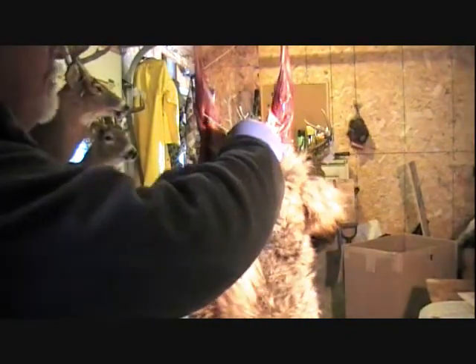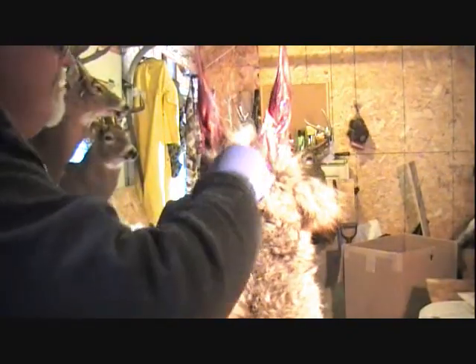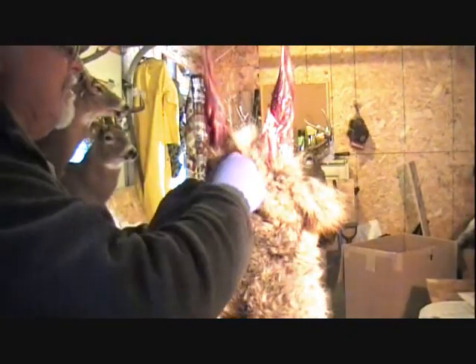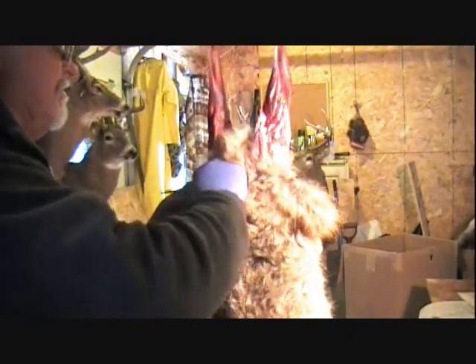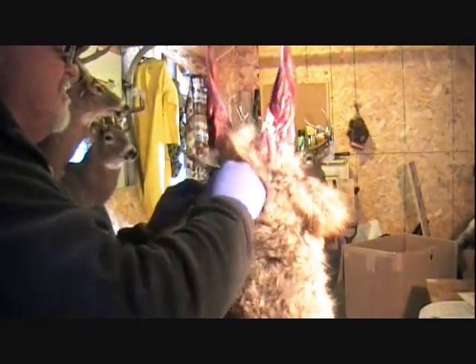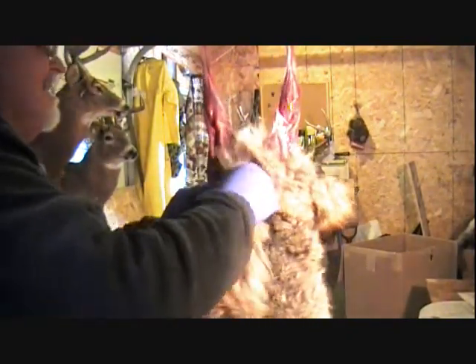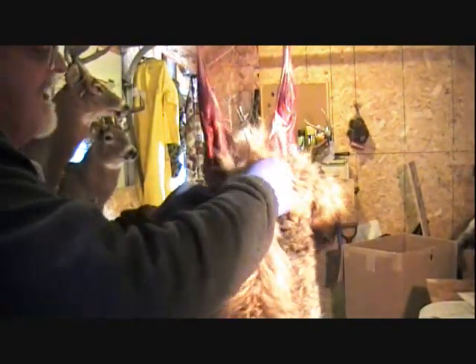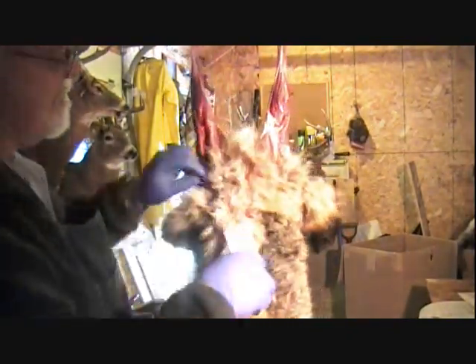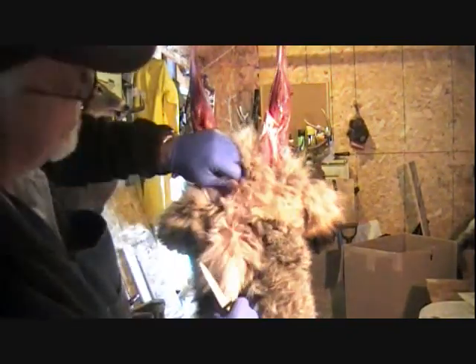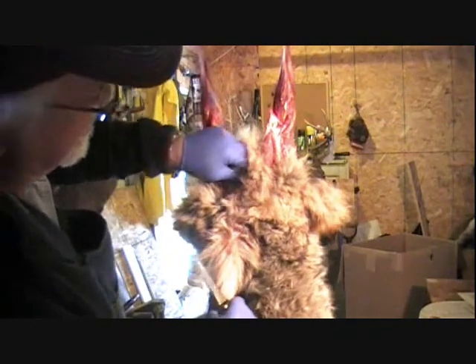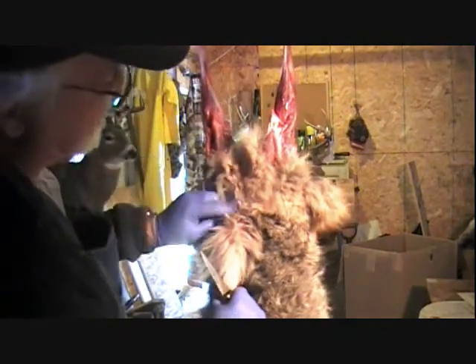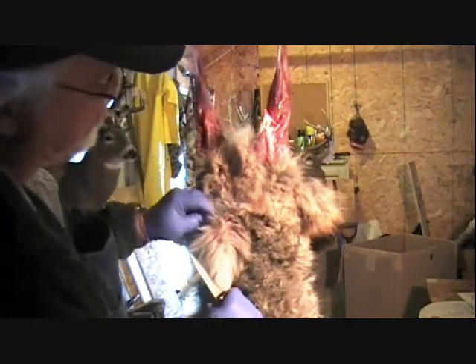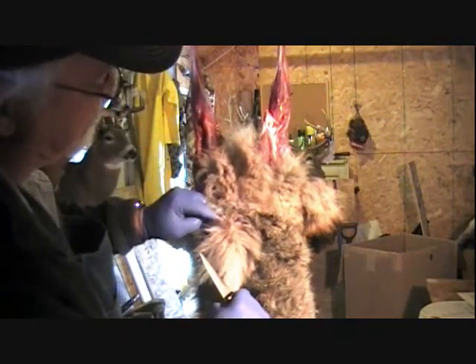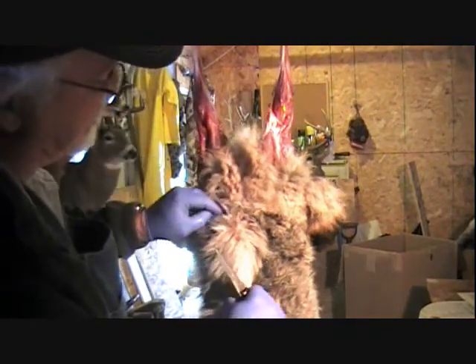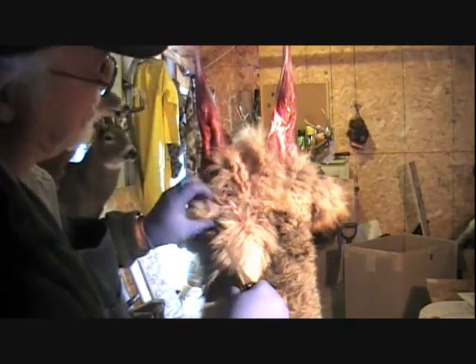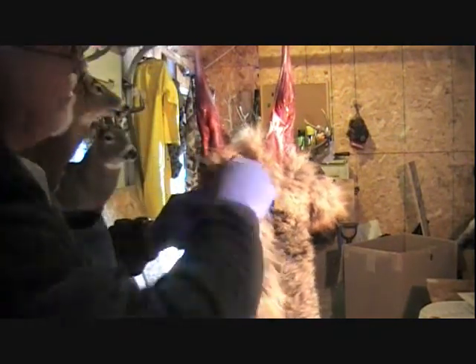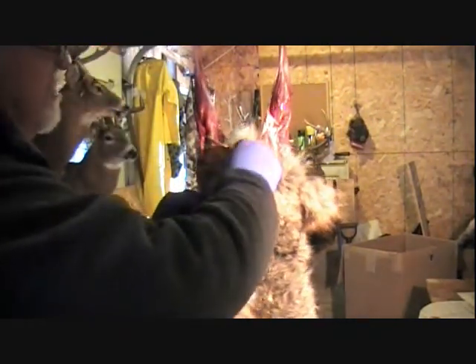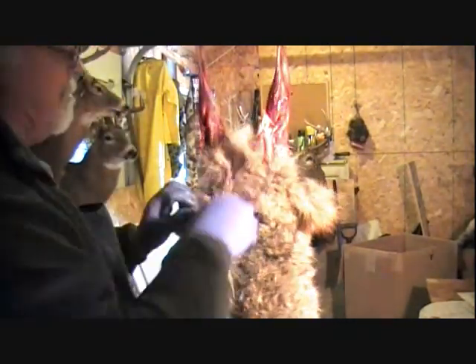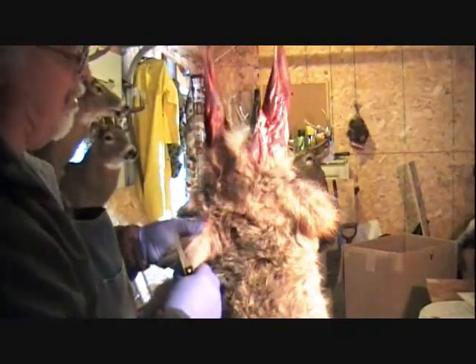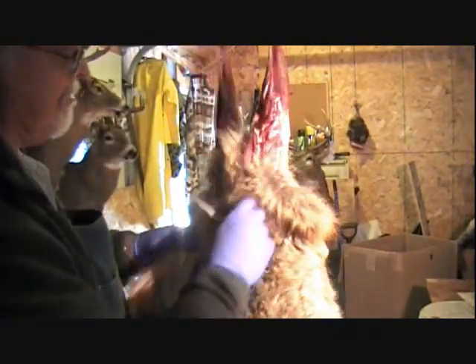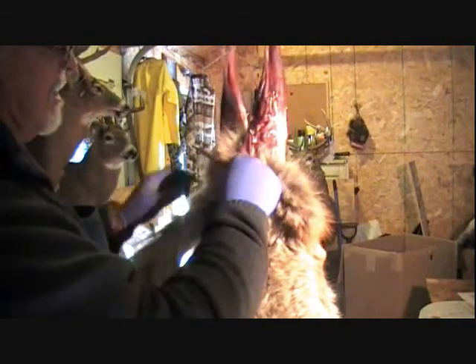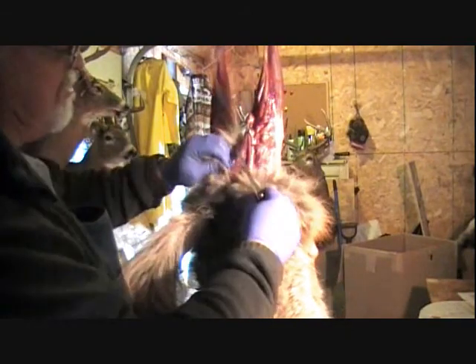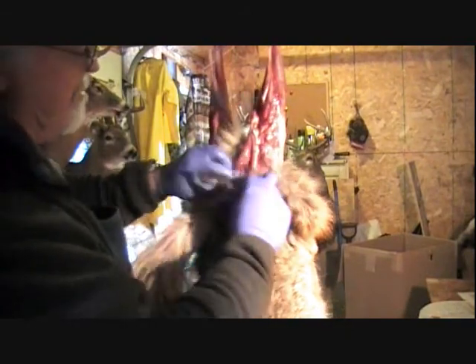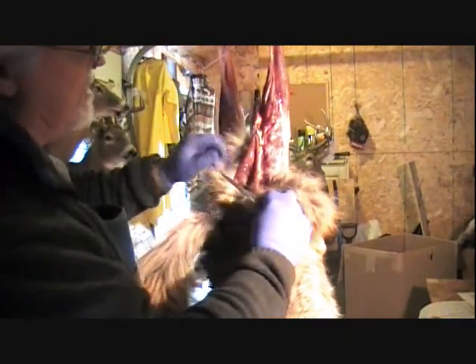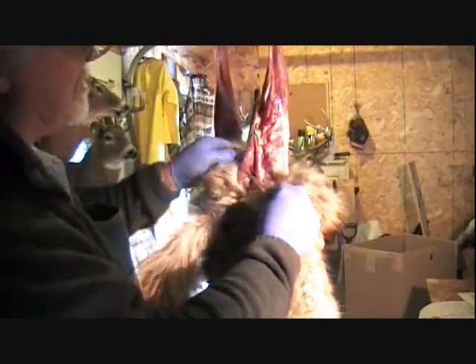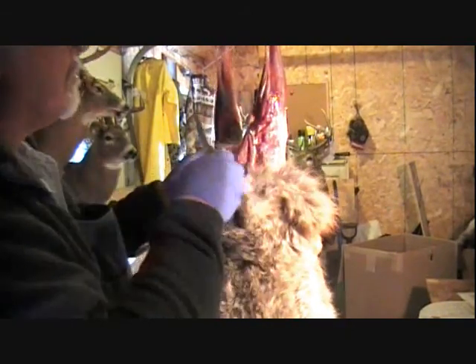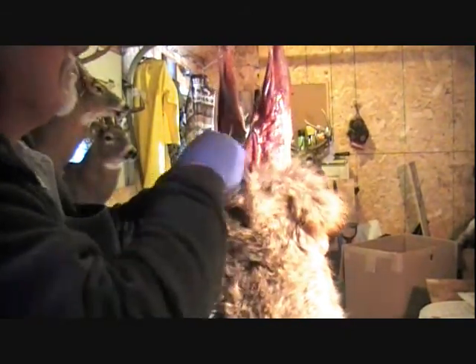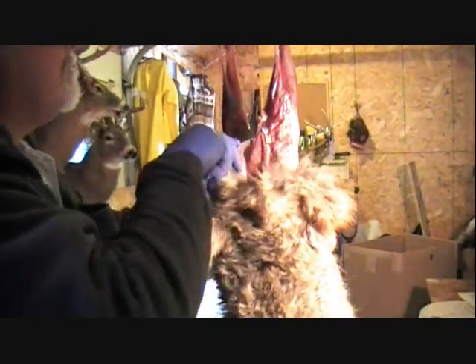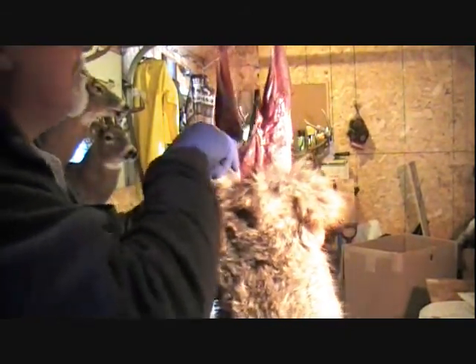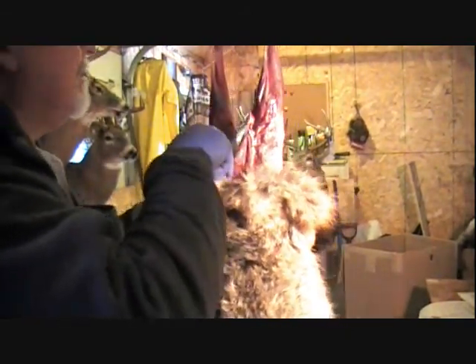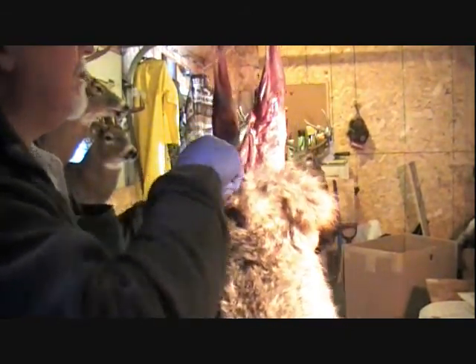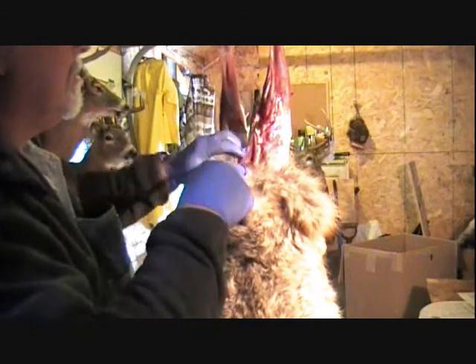When I do coyotes and fox, I don't get all screwed up about putting a hole in something — it just isn't worth it, because it happens. When you're doing this by yourself, you'll take advantage of all the other angles. I can only do so much because I'm trying to do this for the camera.